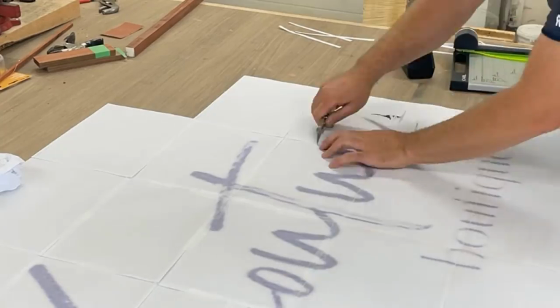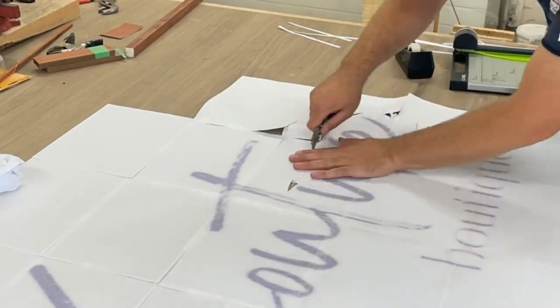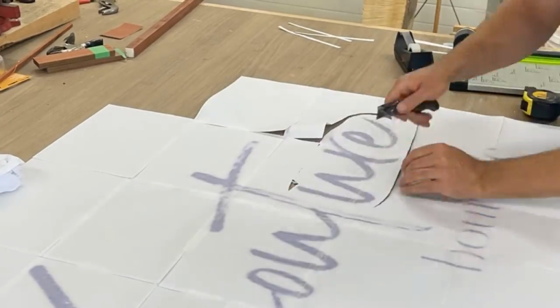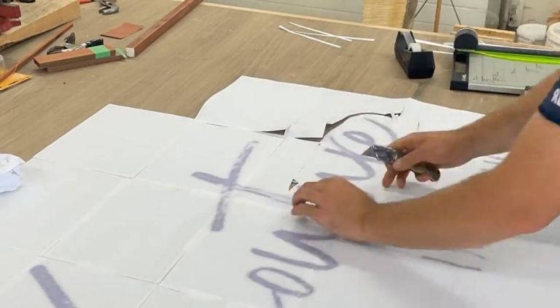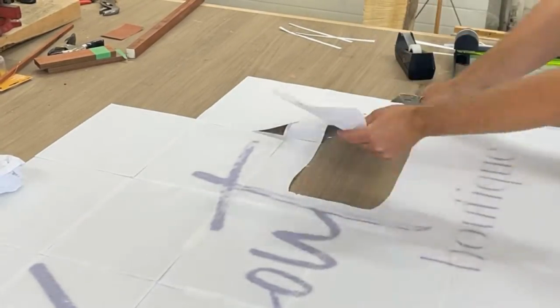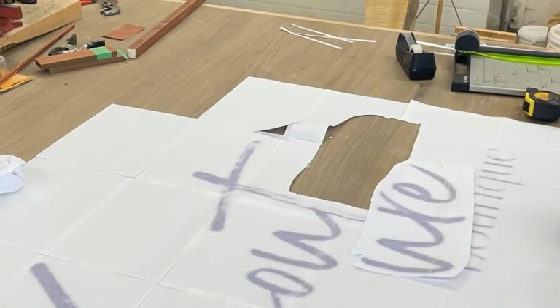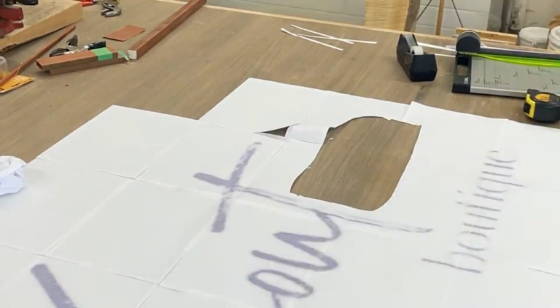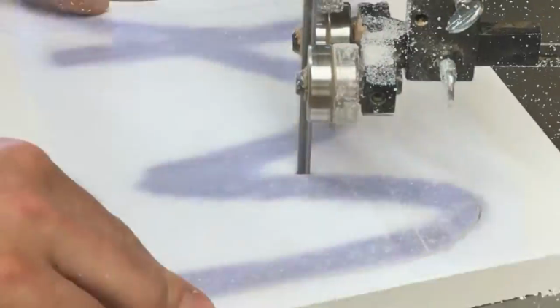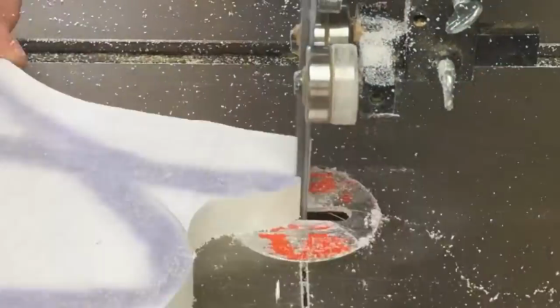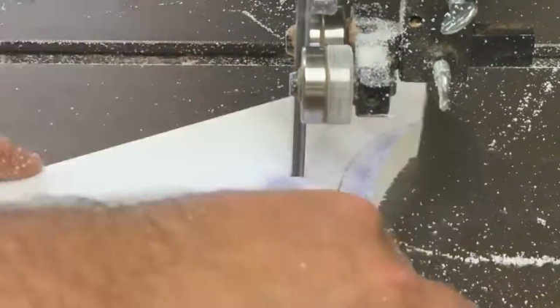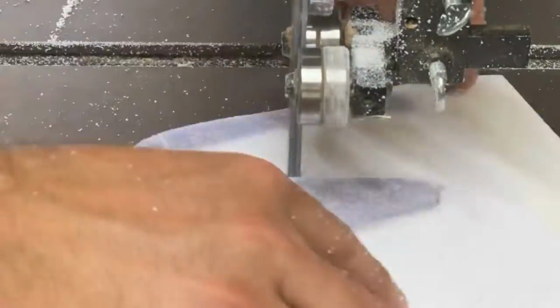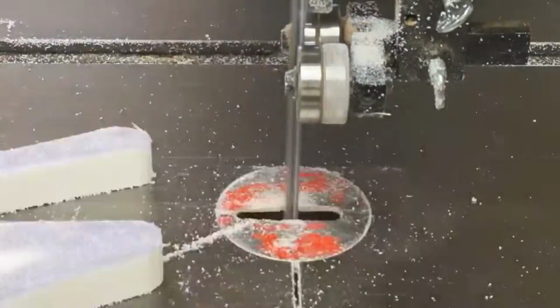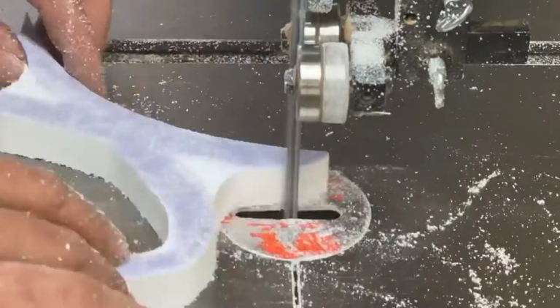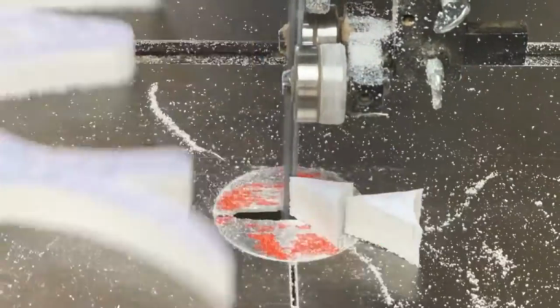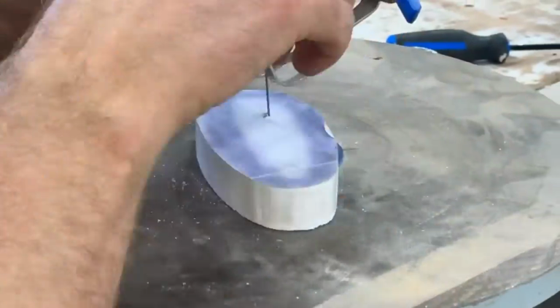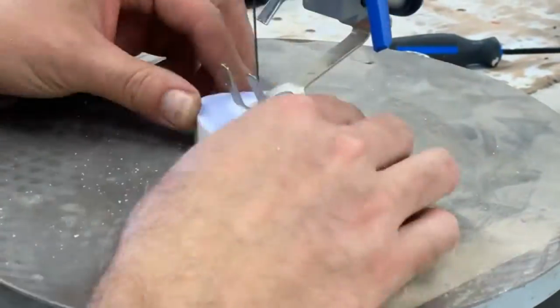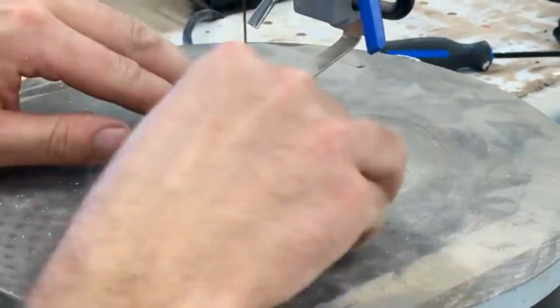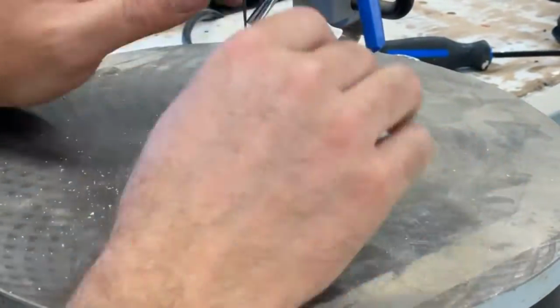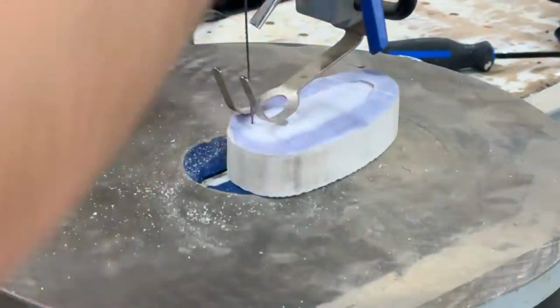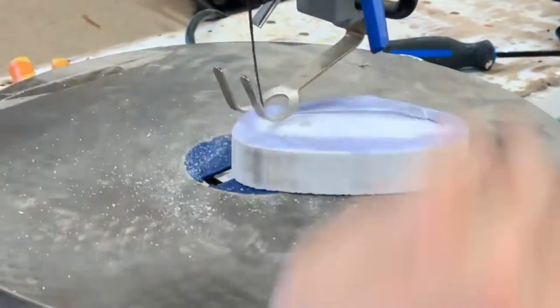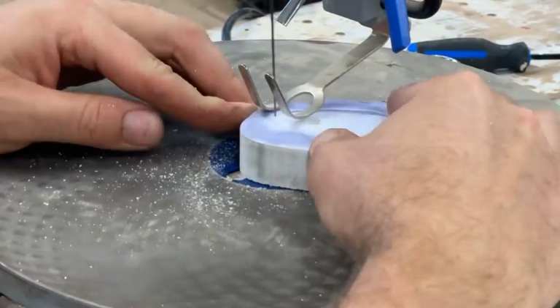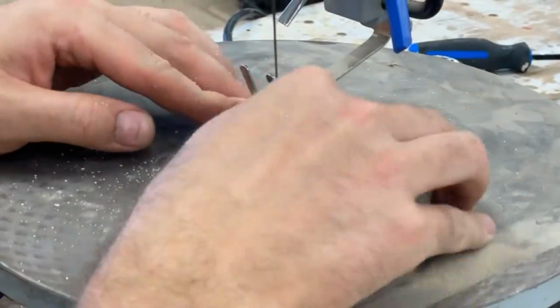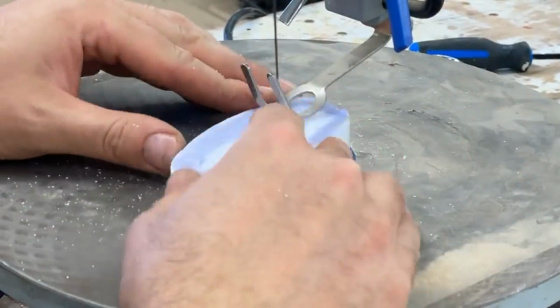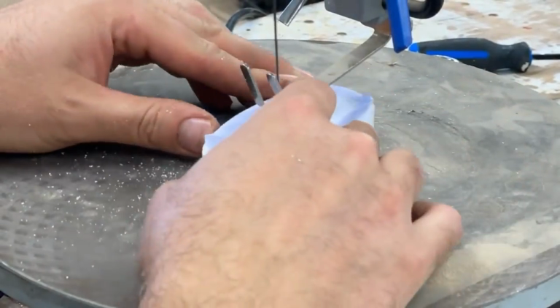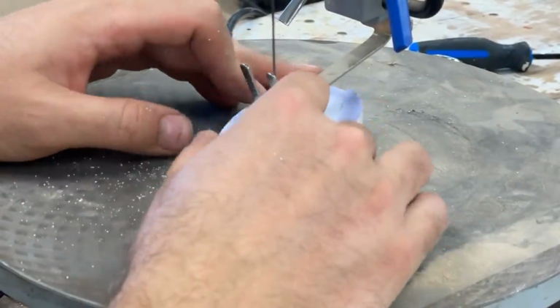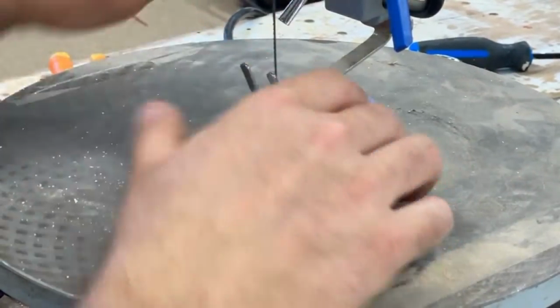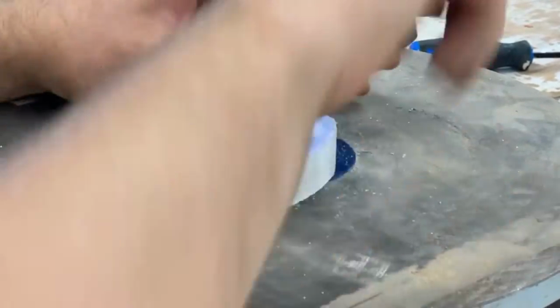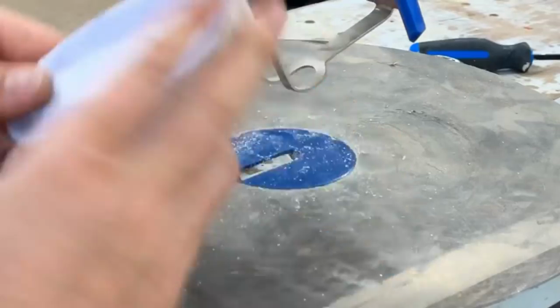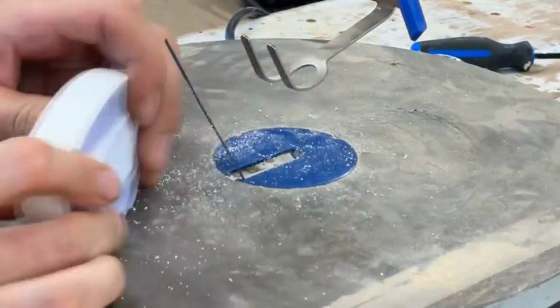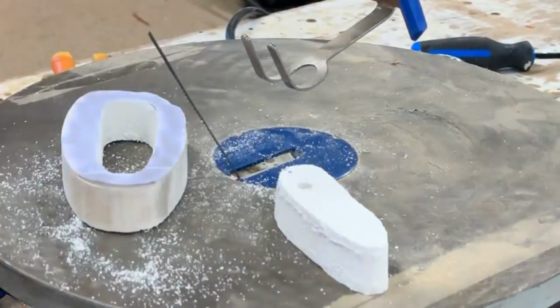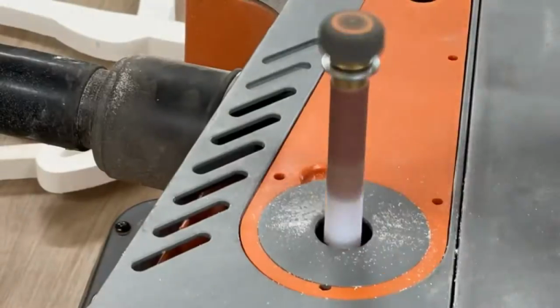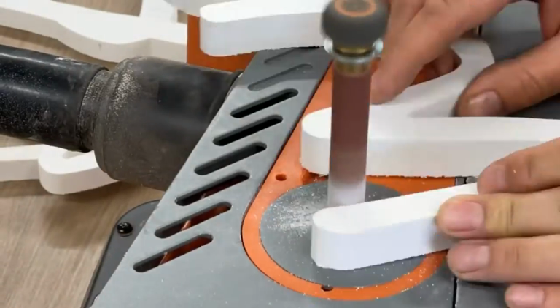It does make a freaking mess though. In order to get the smaller inside letters, I used my scroll saw, and there you go.